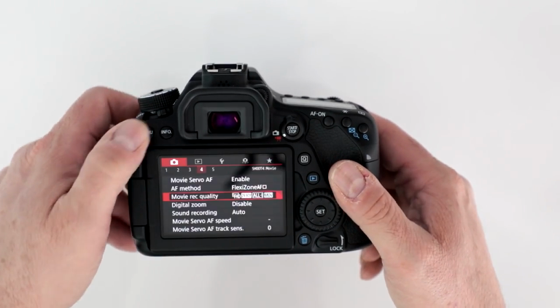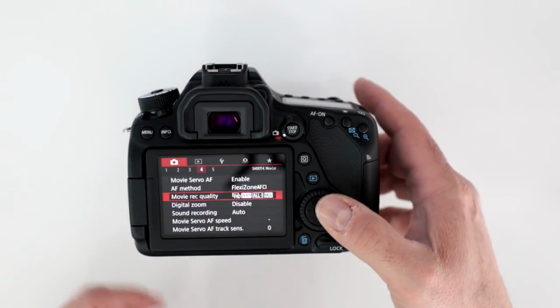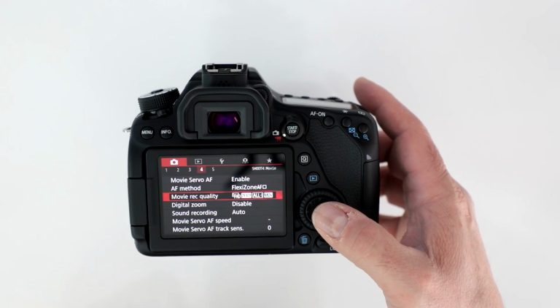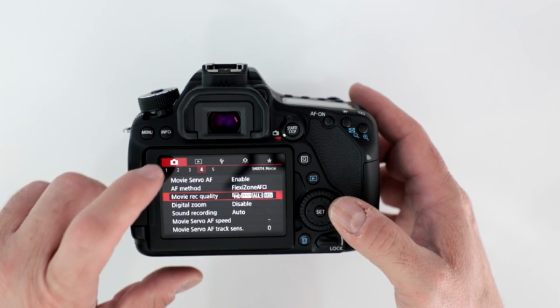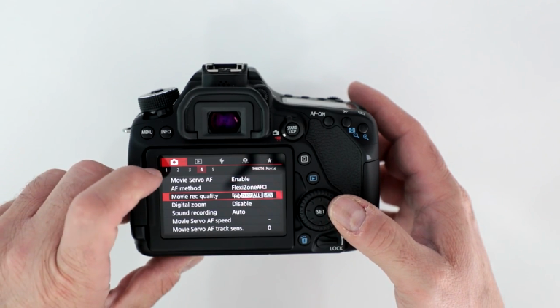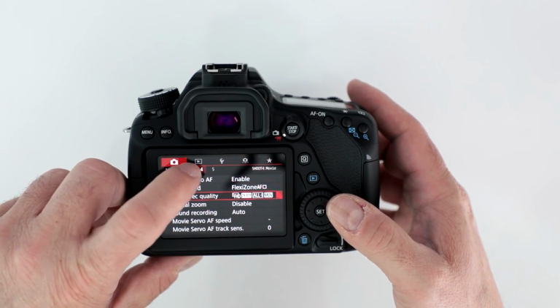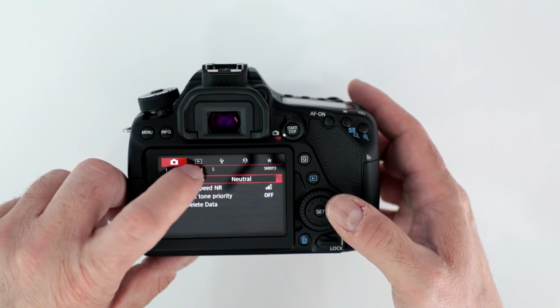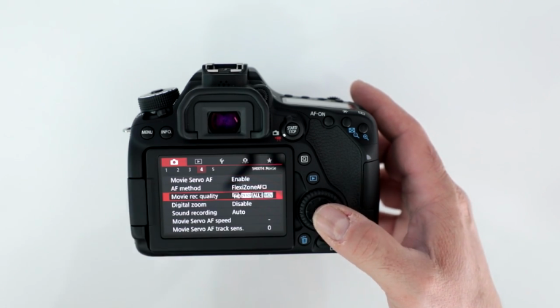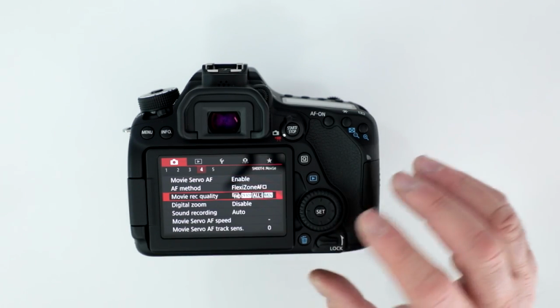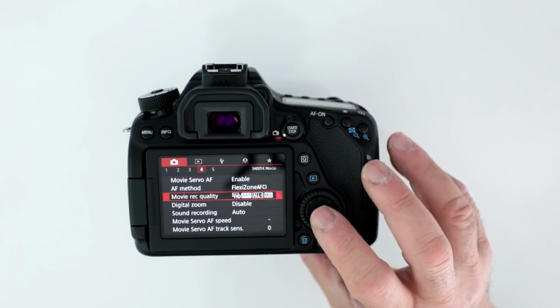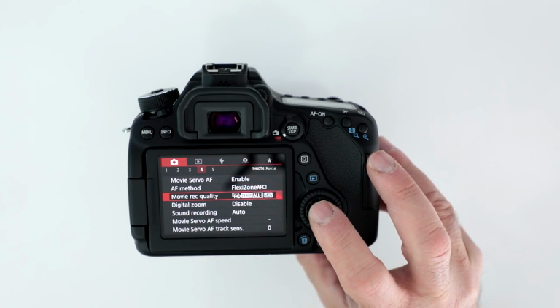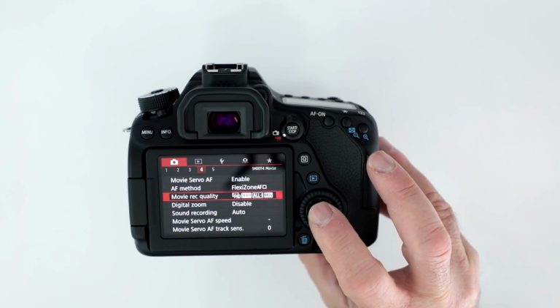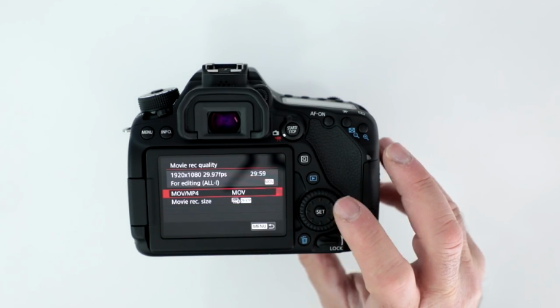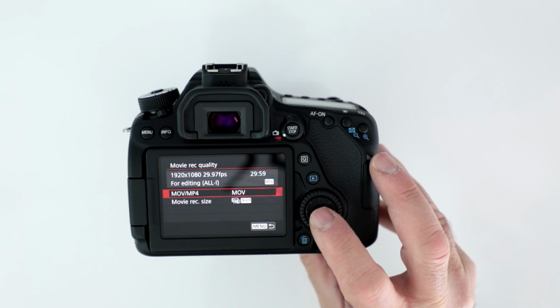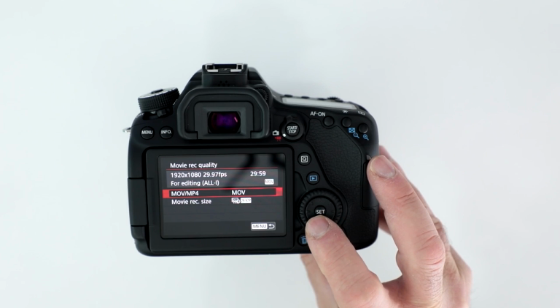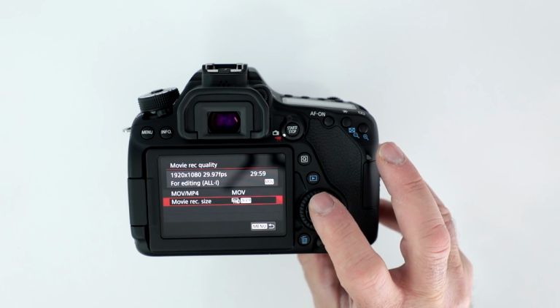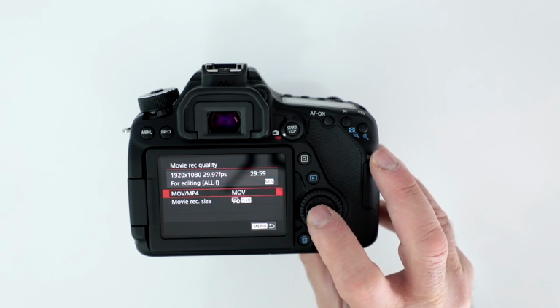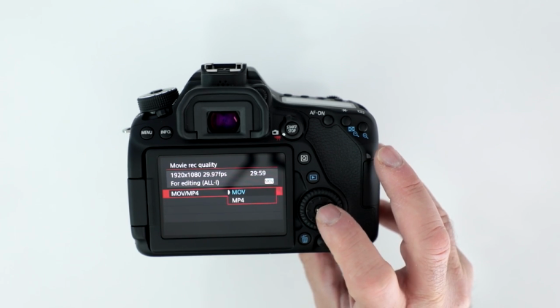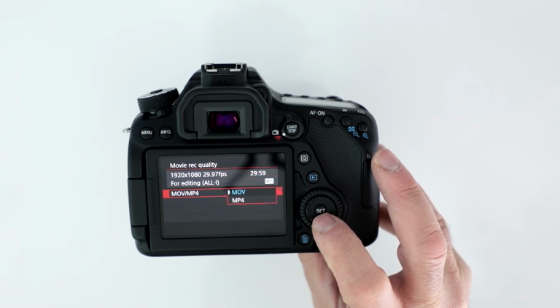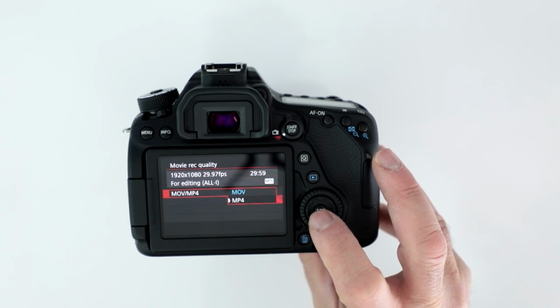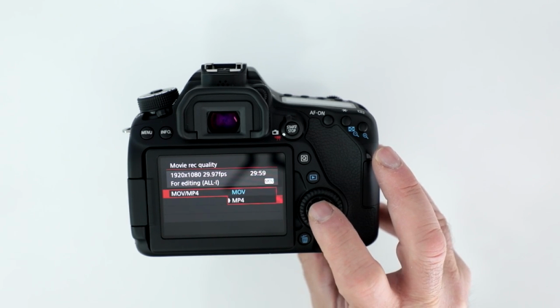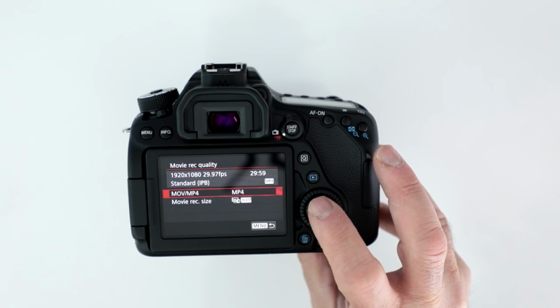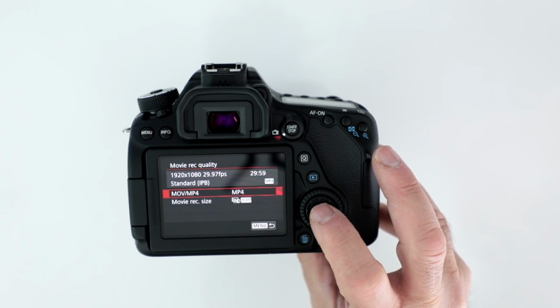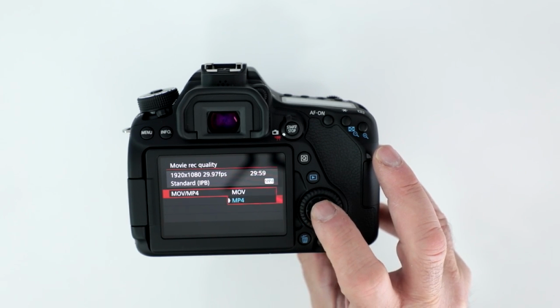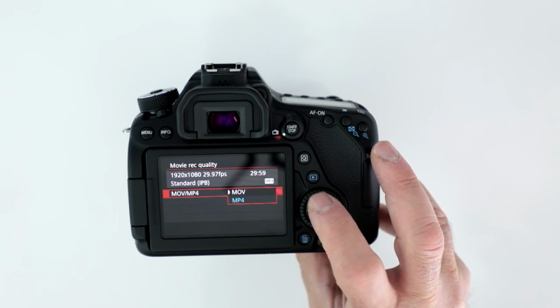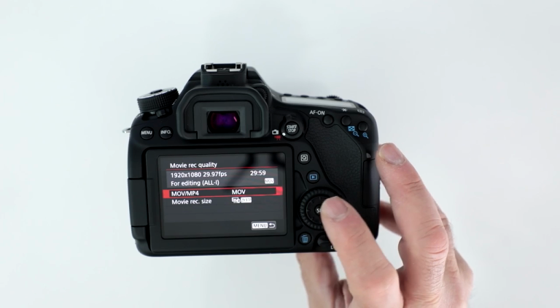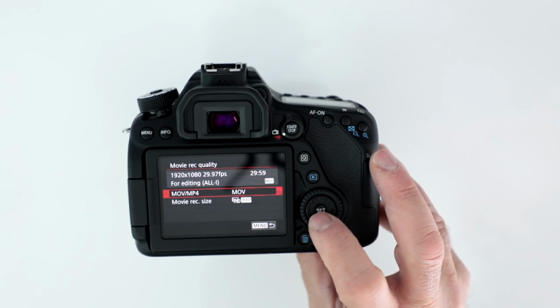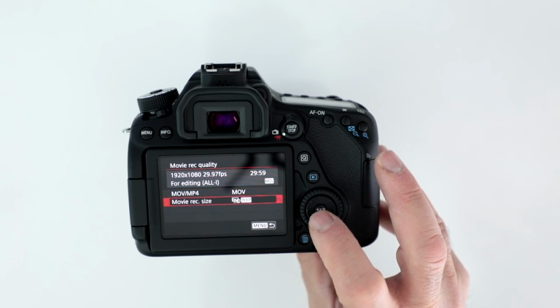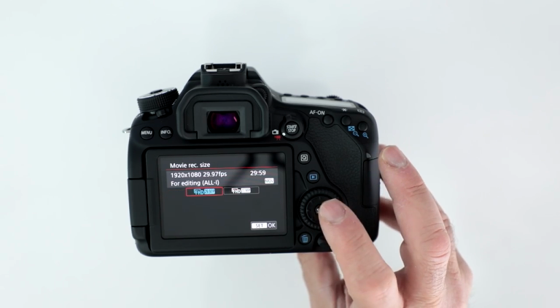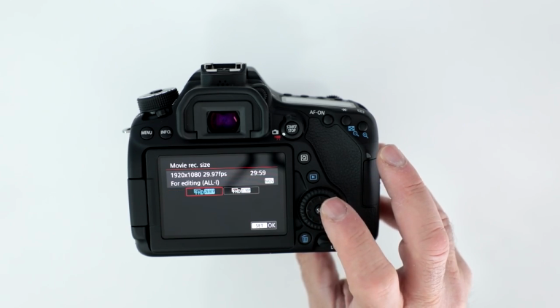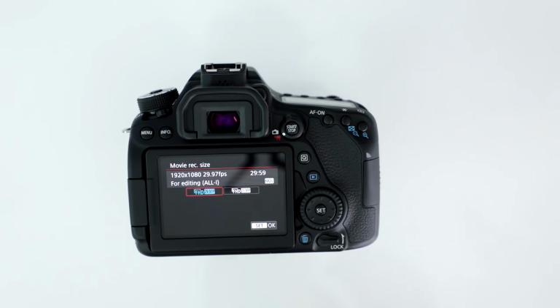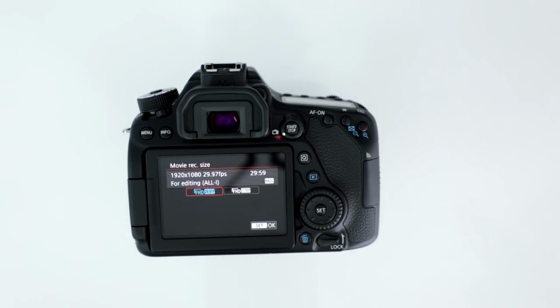Go into the menu and go into the fourth folder, and here you have your movie record quality, so you can do MP4 or MOV files at full 1080p.